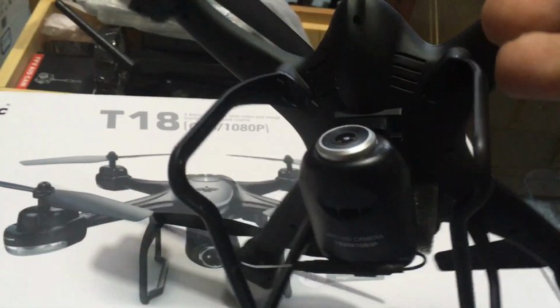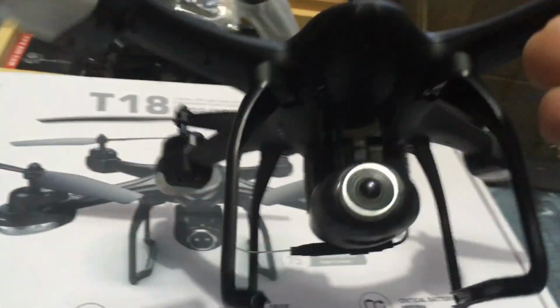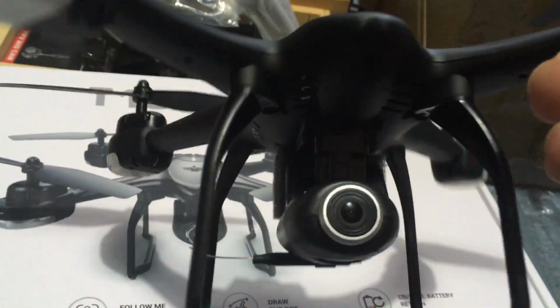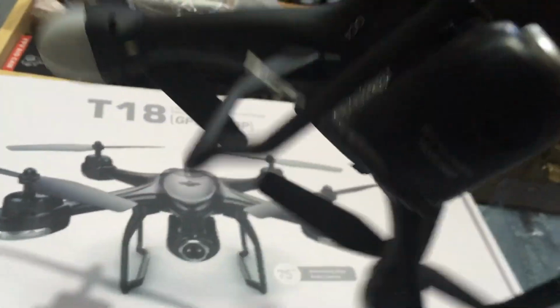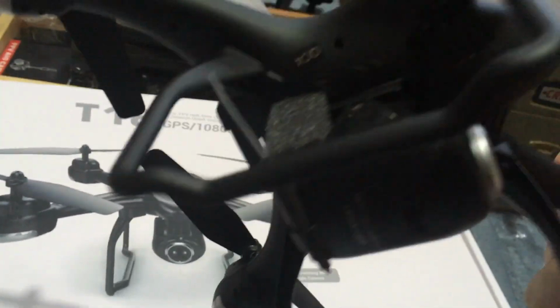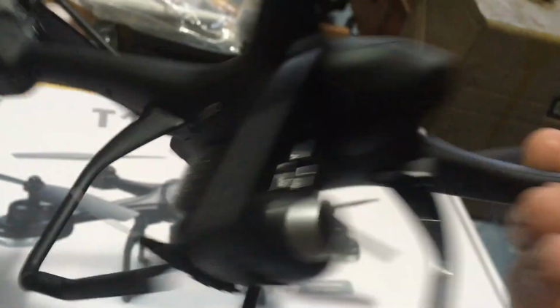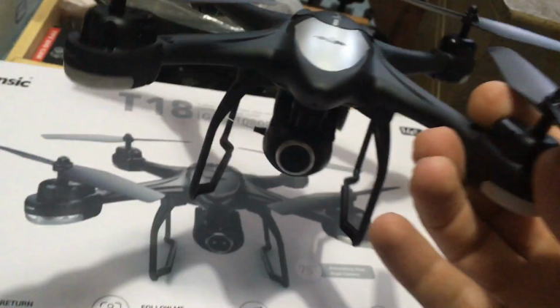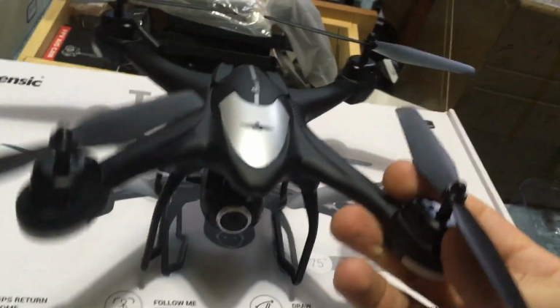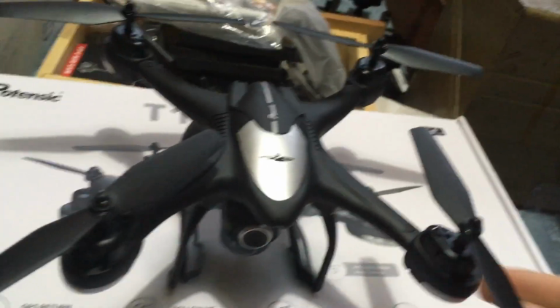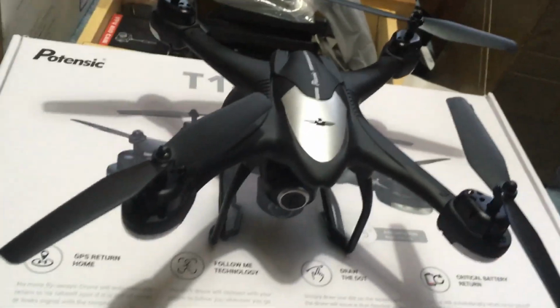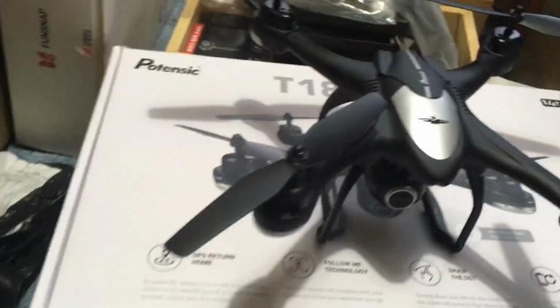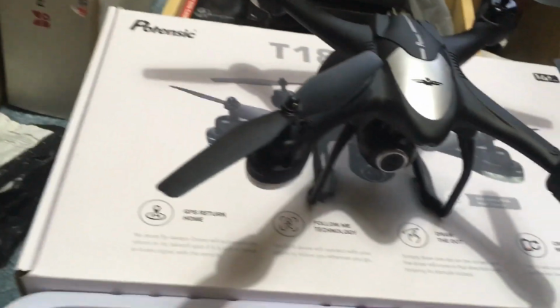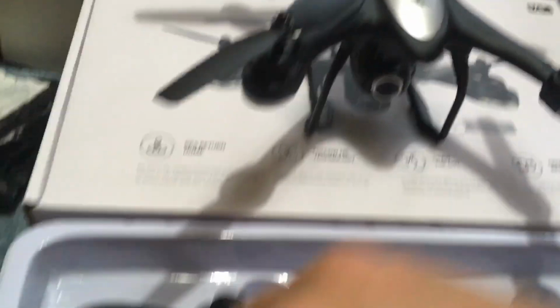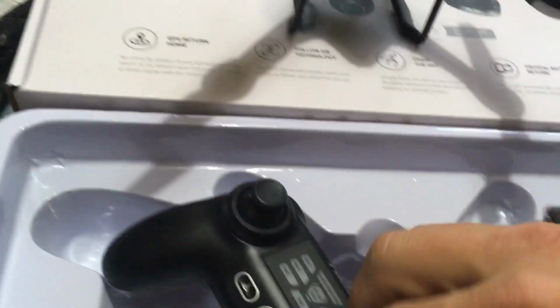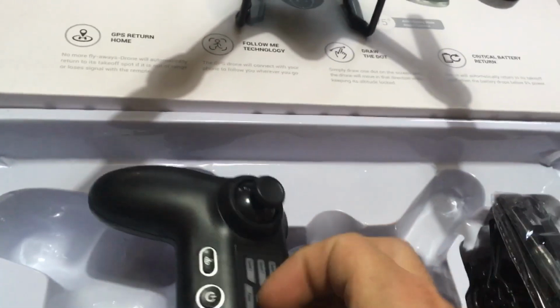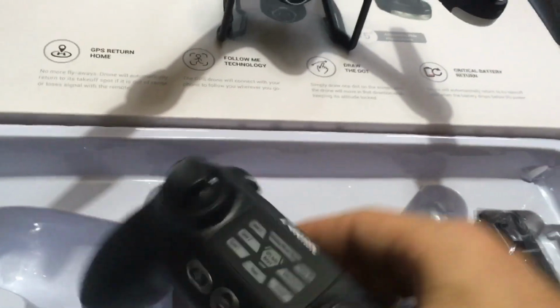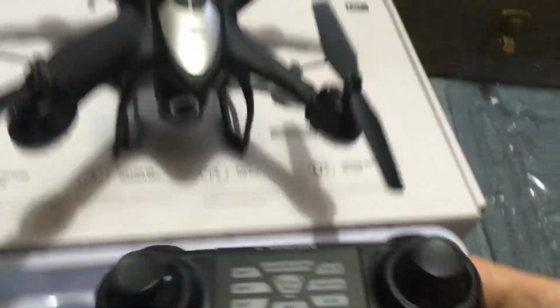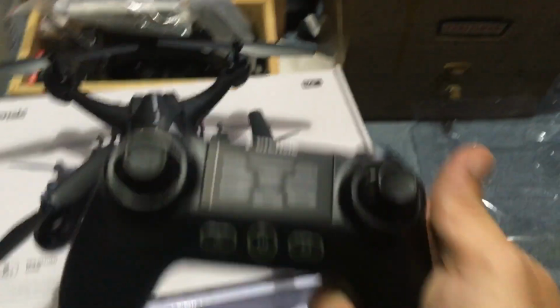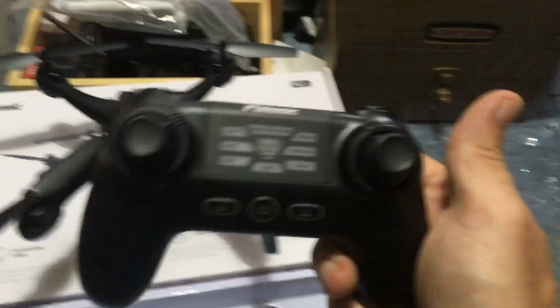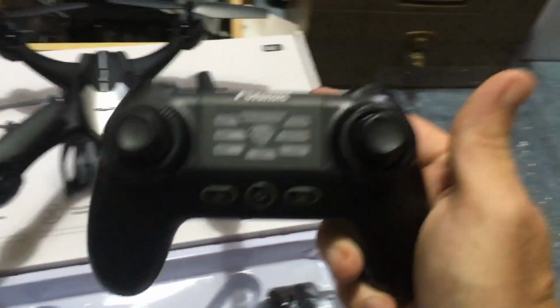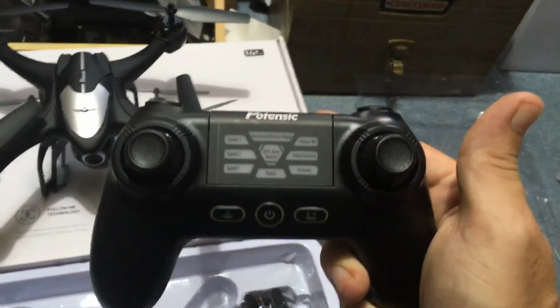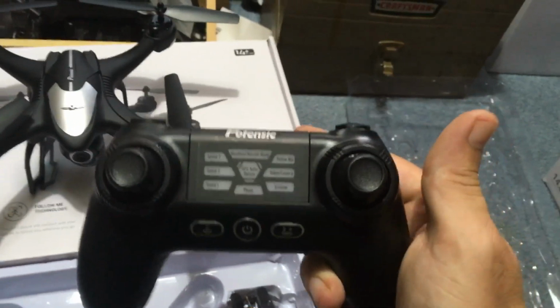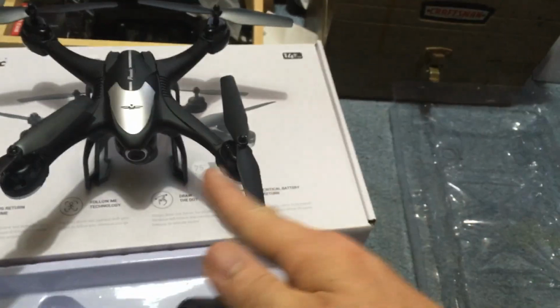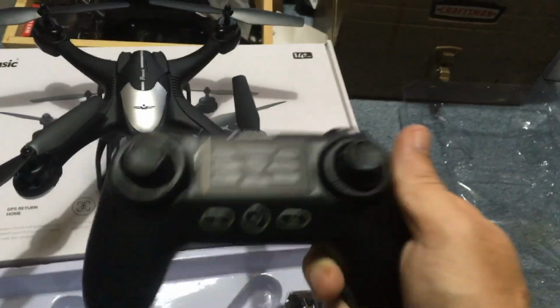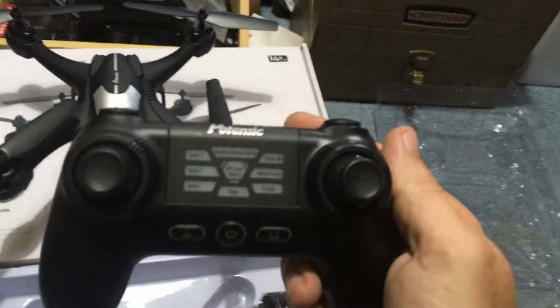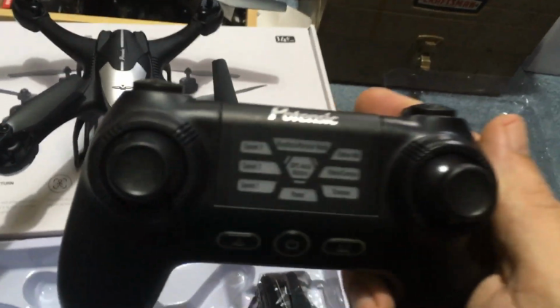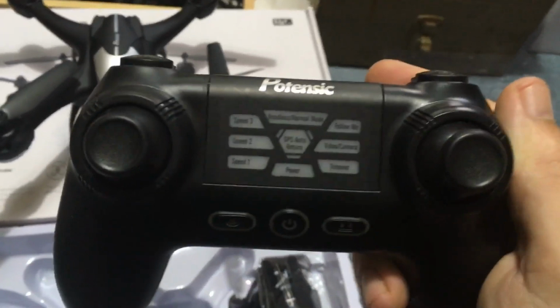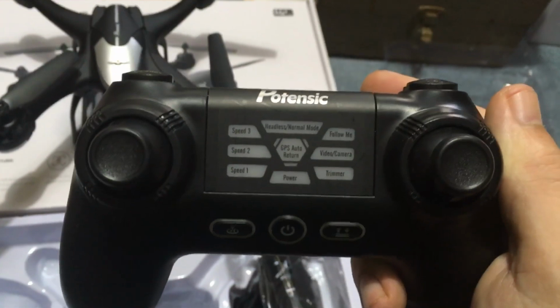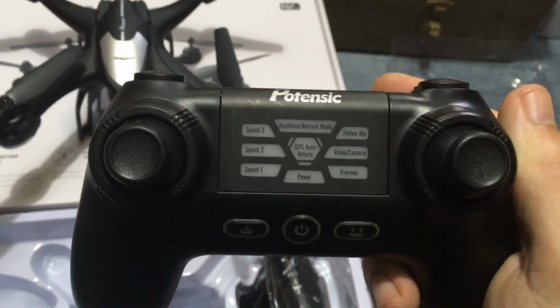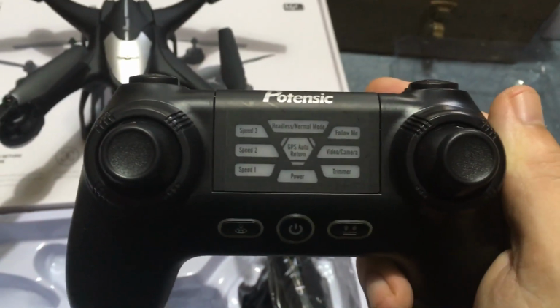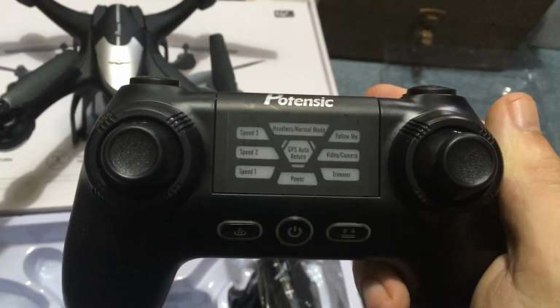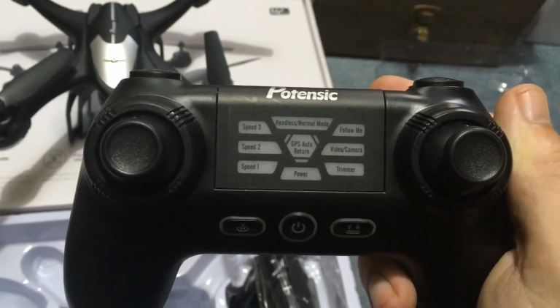This one has an adjustable 1080p camera on it. It is still brush motors. And then check out the controller — they haven't changed it up too much. This is almost like the original controller for these drones, but we have speed 1, 2, and 3.